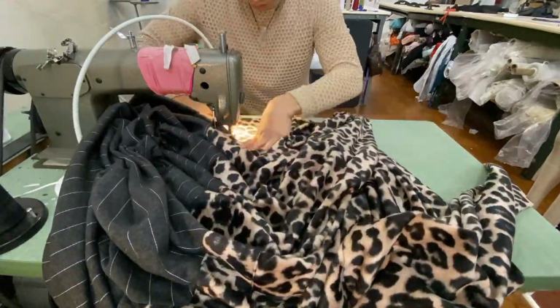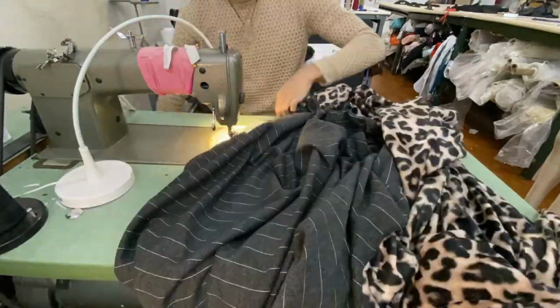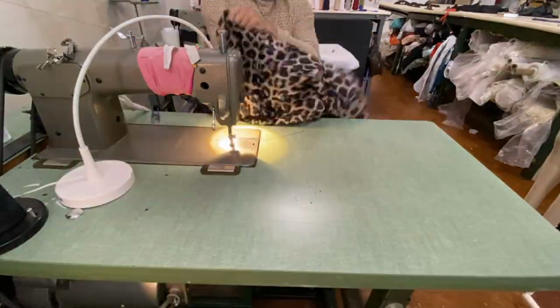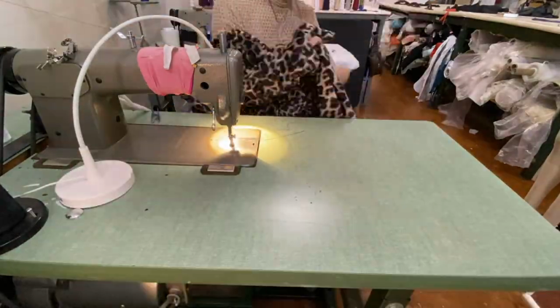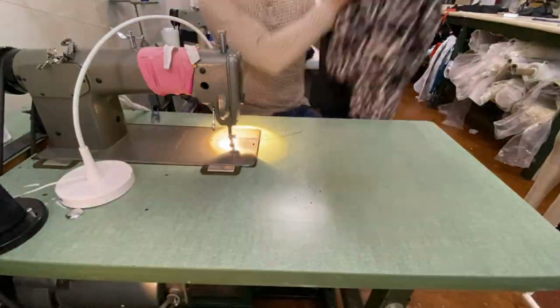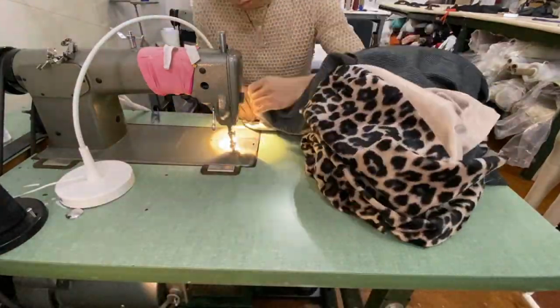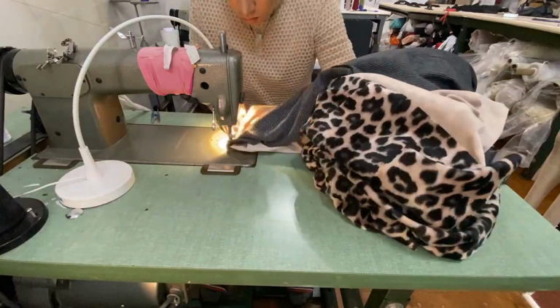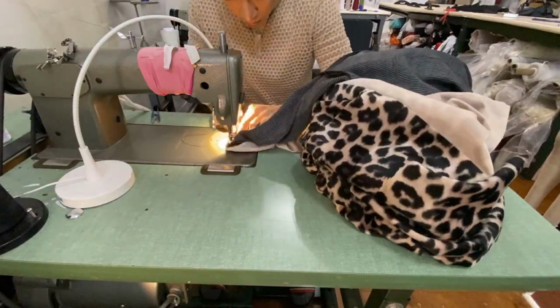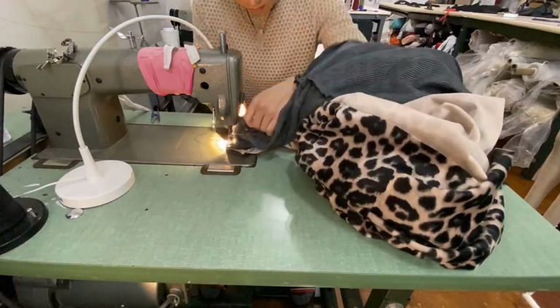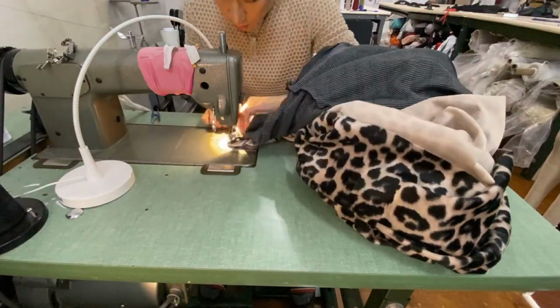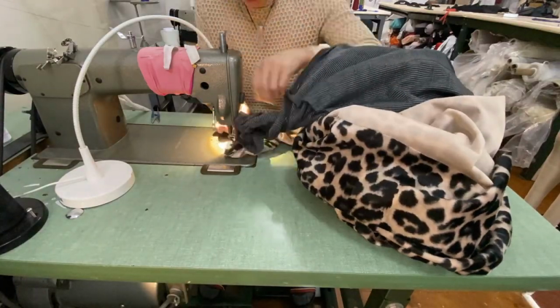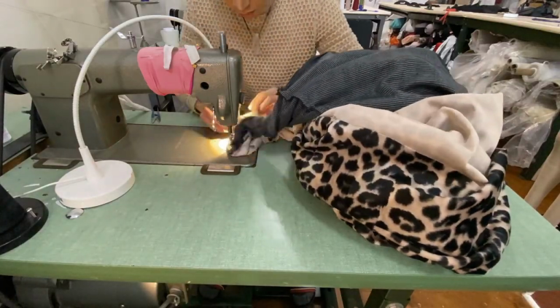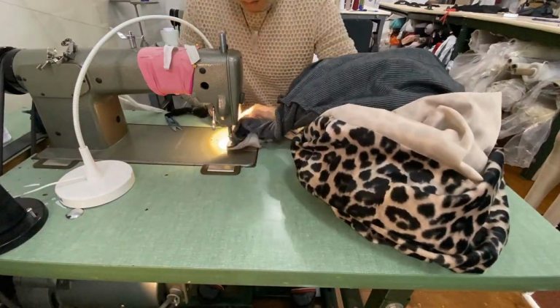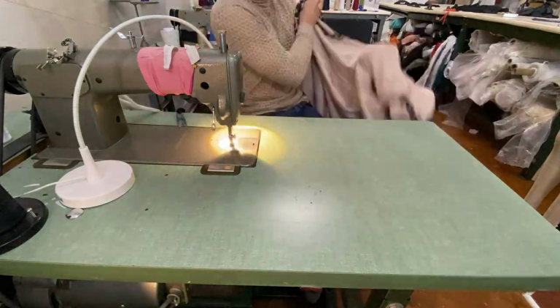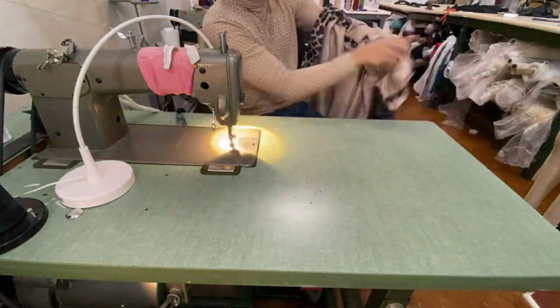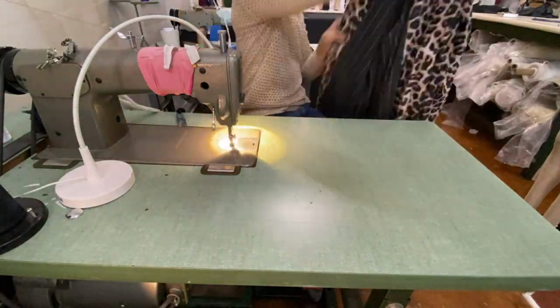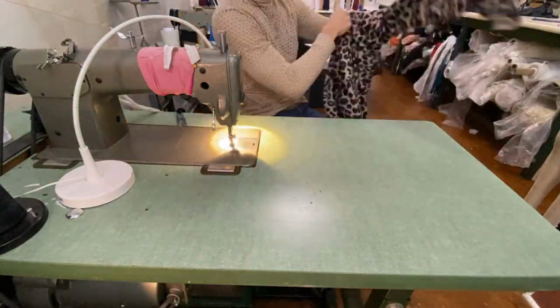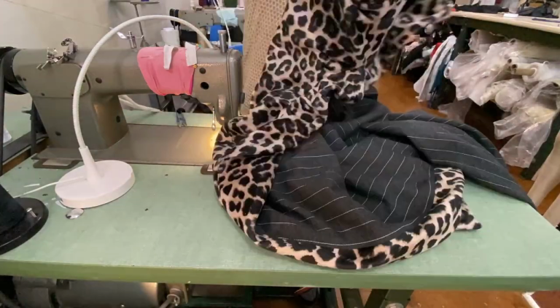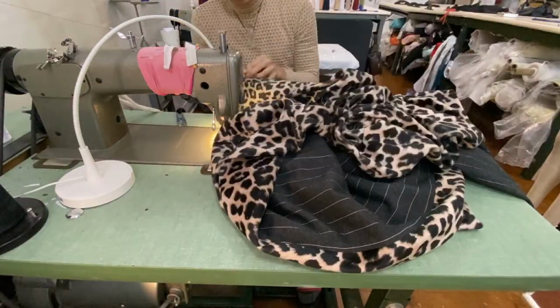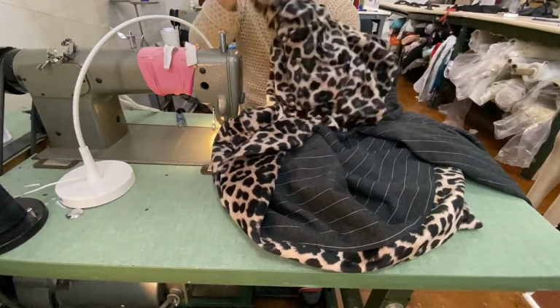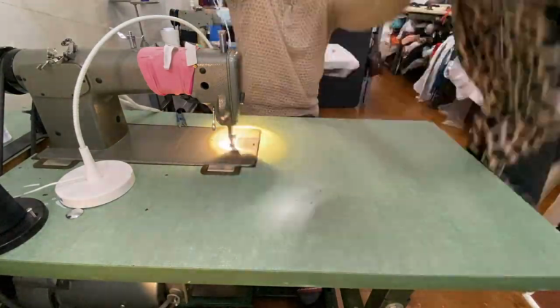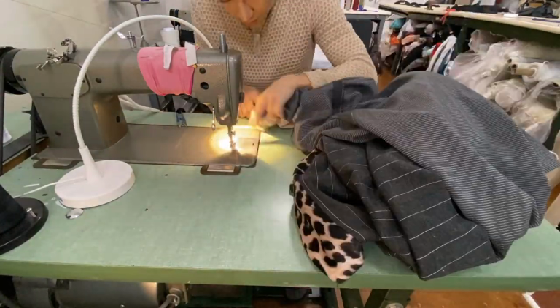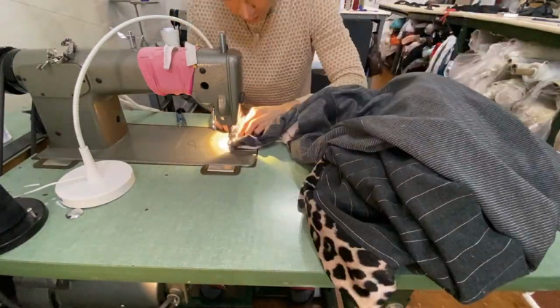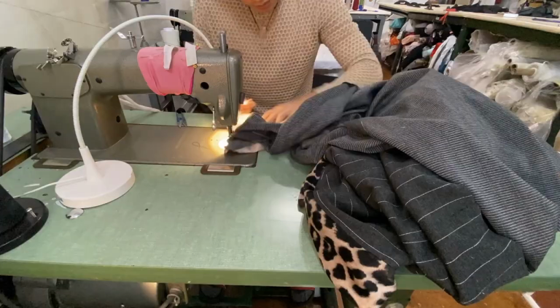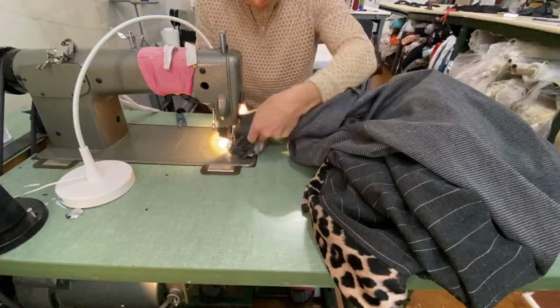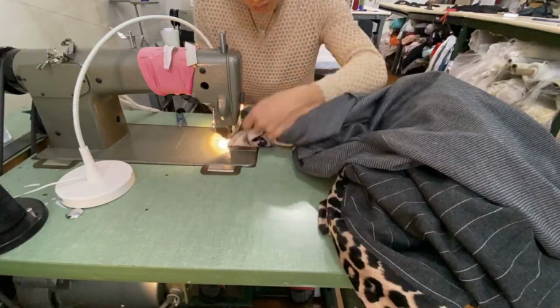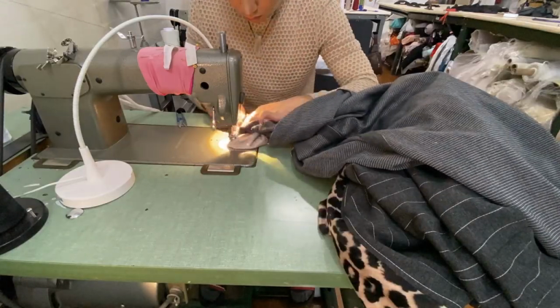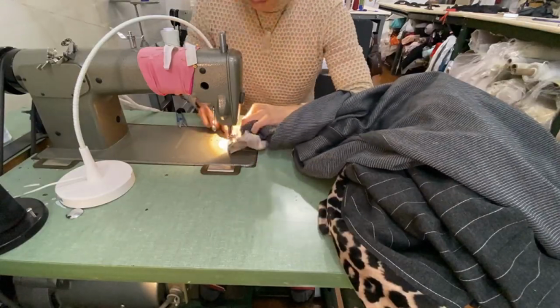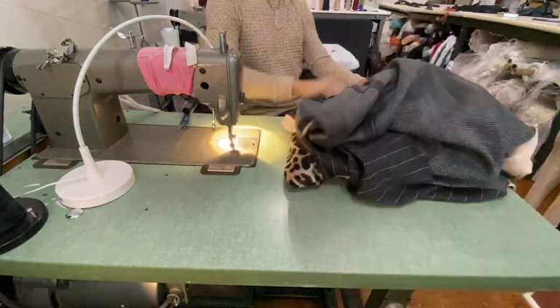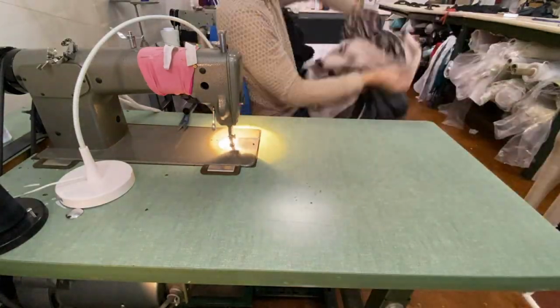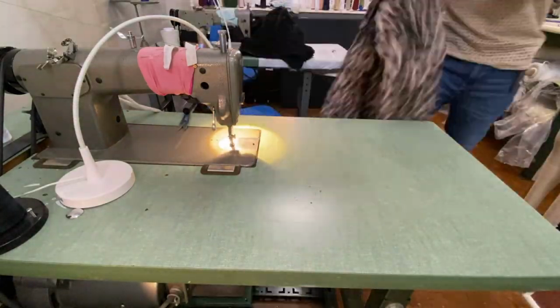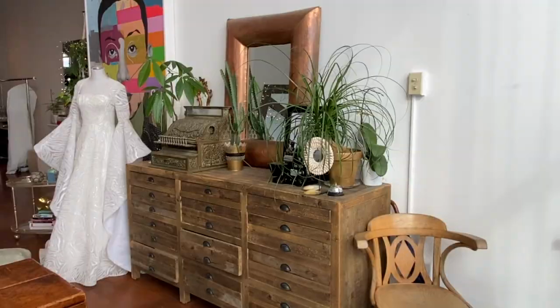Then I joined the sleeve openings with the lining right sides together, quickly did the hem, turned it right side out, and I had my finished leopard print coat.